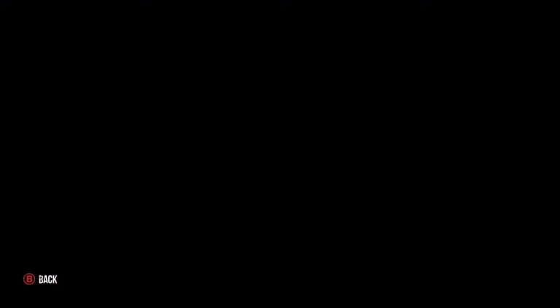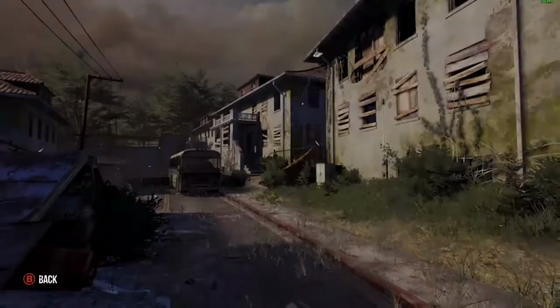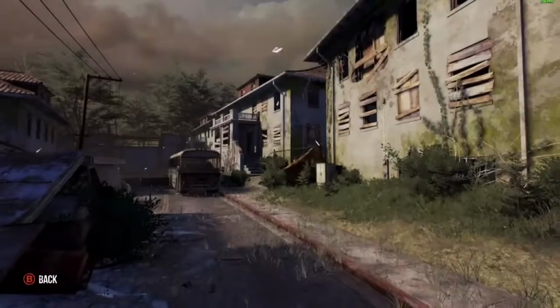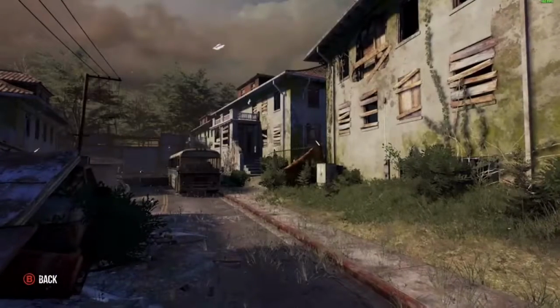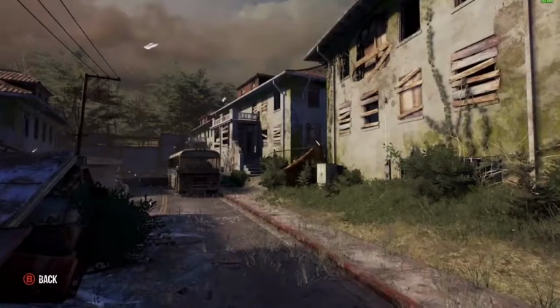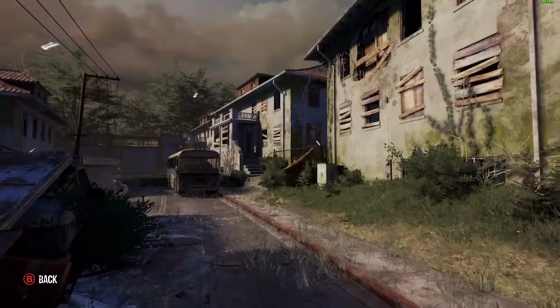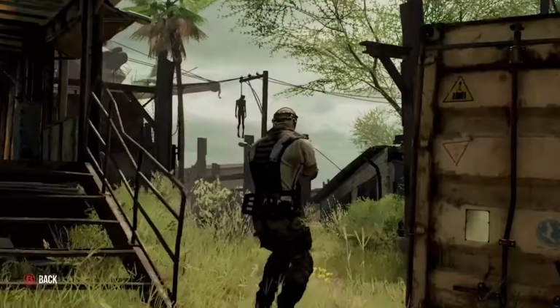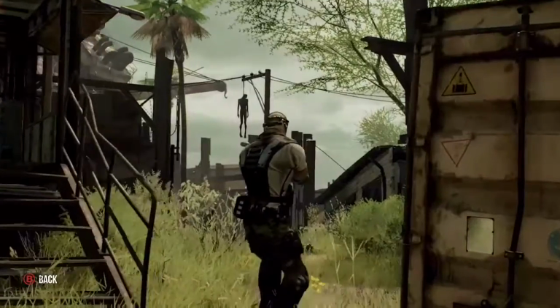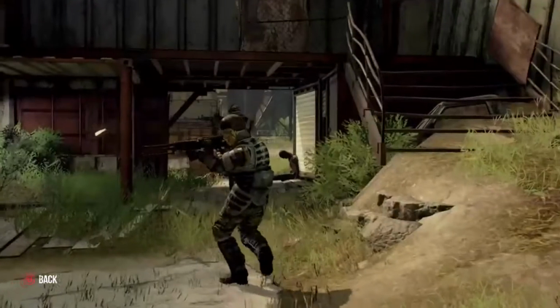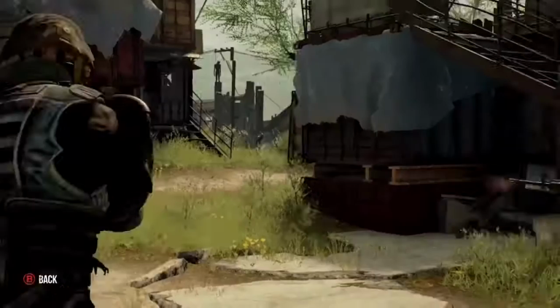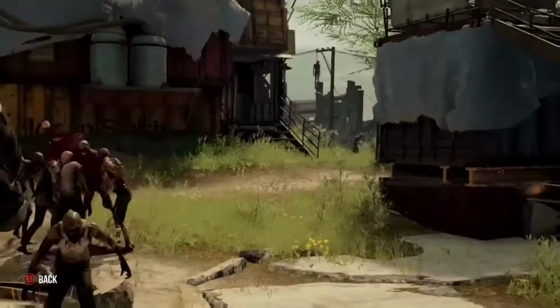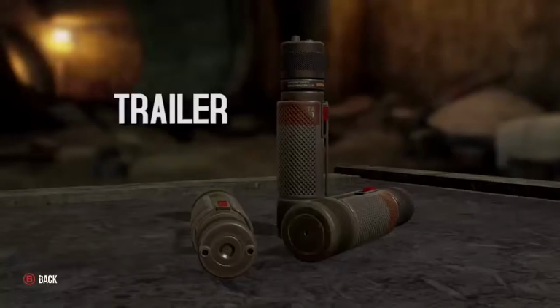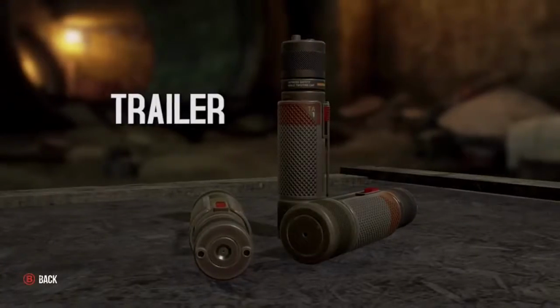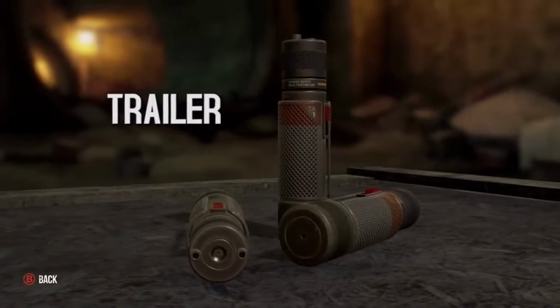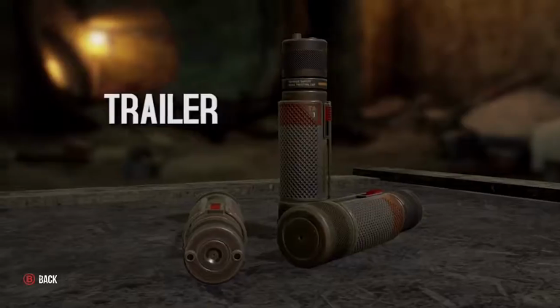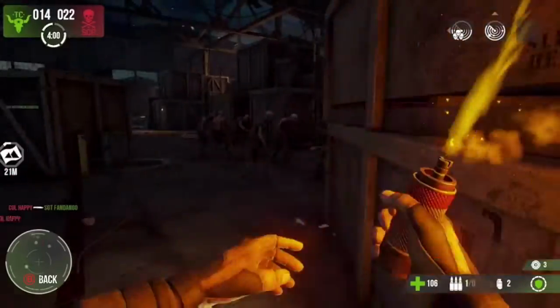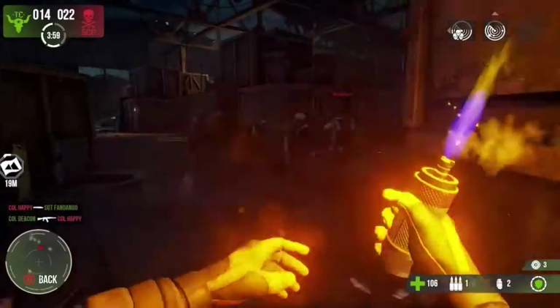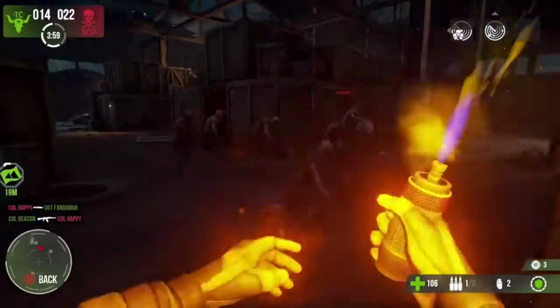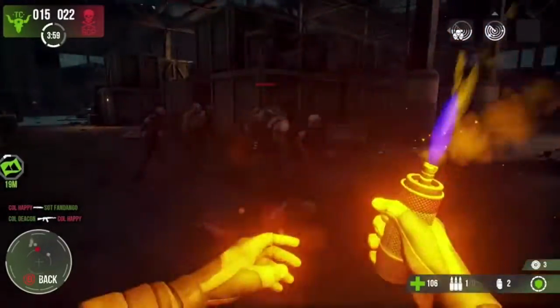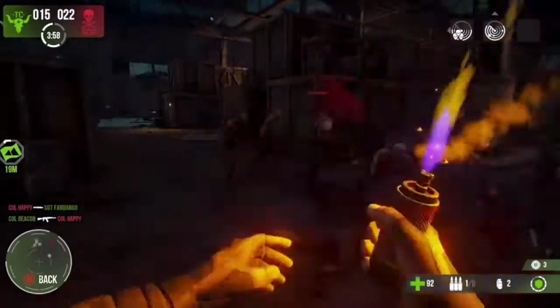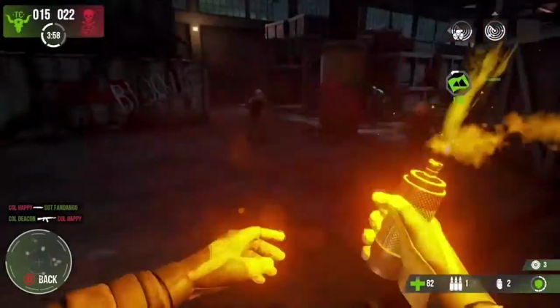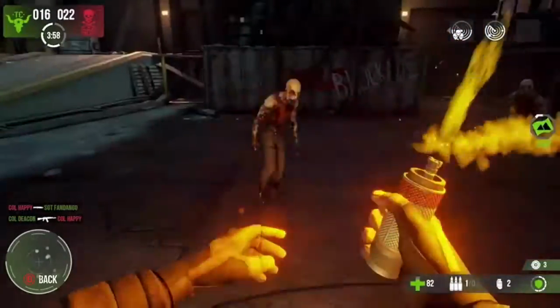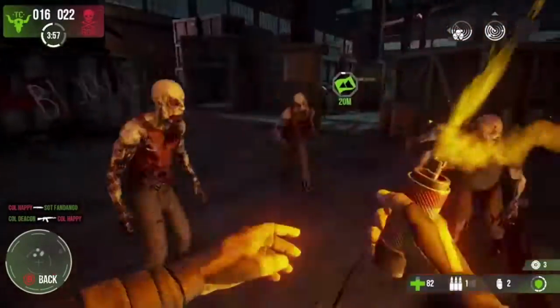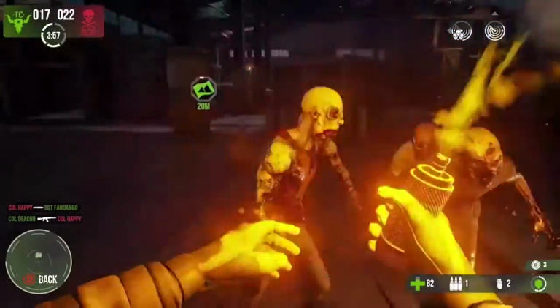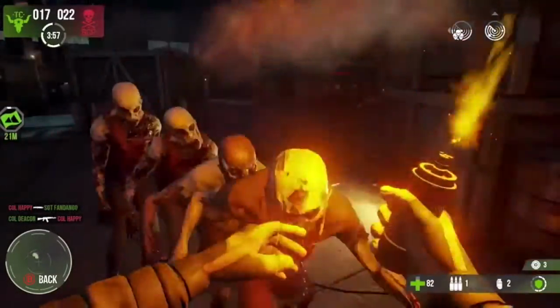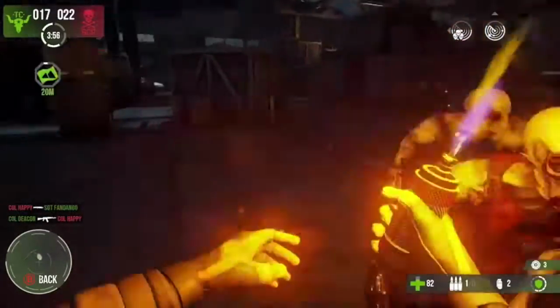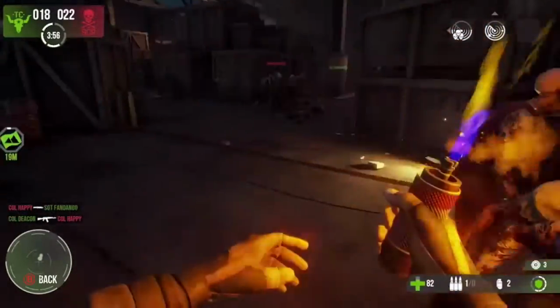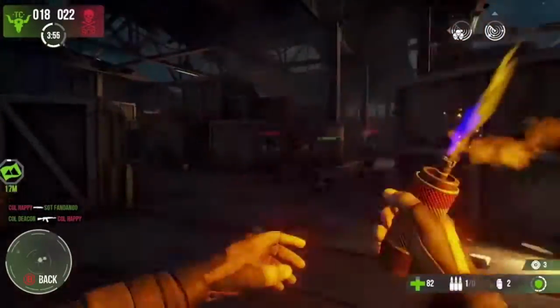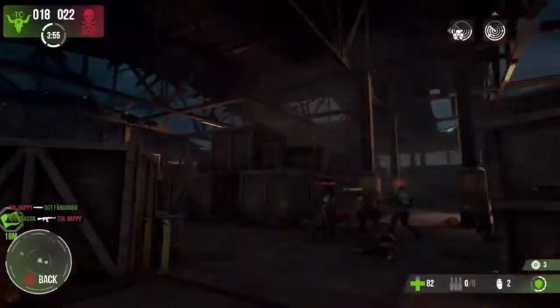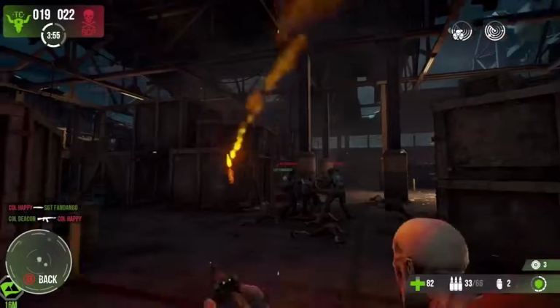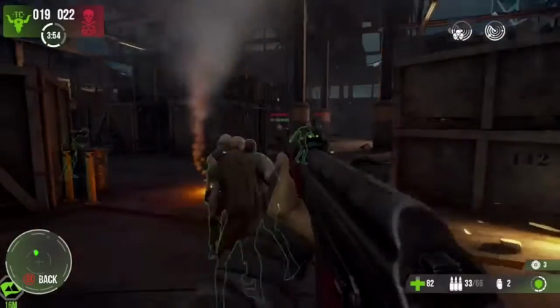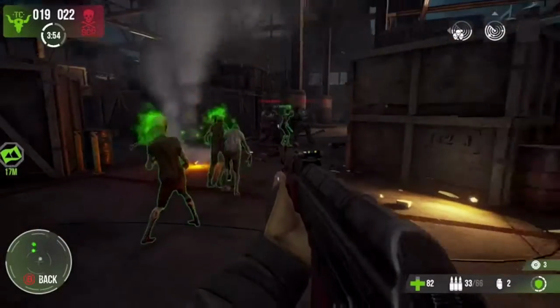When you have the drop on an enemy, you can always overwhelm them using a trailer. Light it up, let the Horde gather behind you, throw it near your enemies, then bask in the glory of your kill.